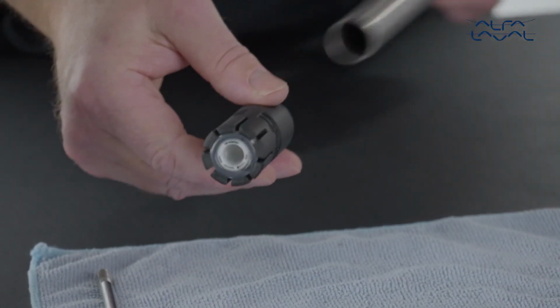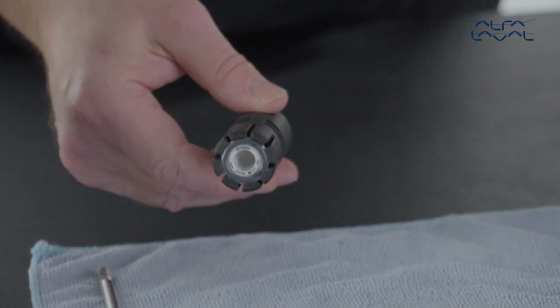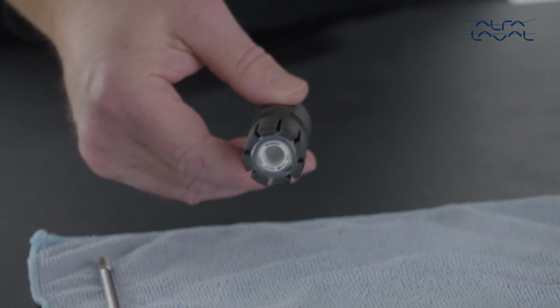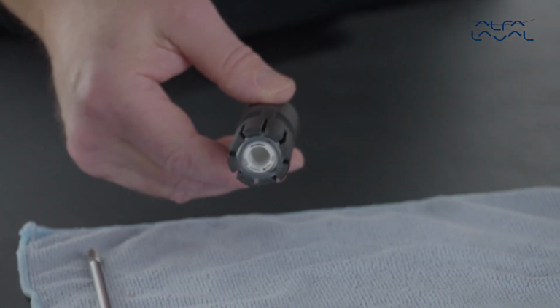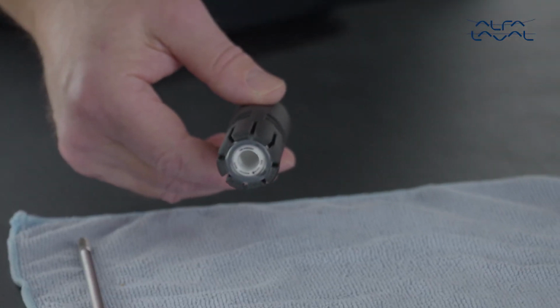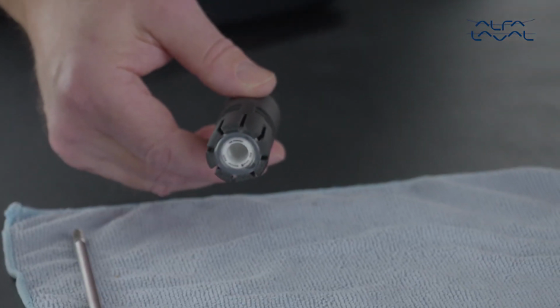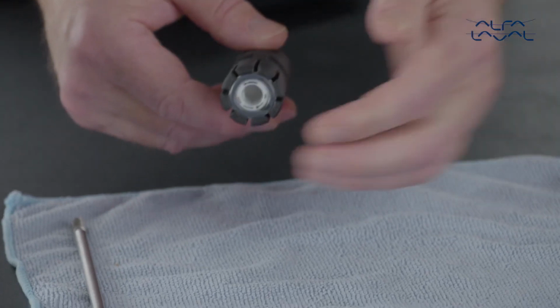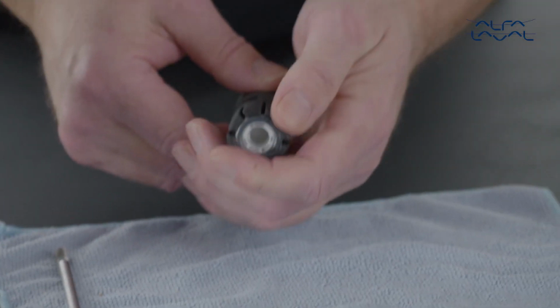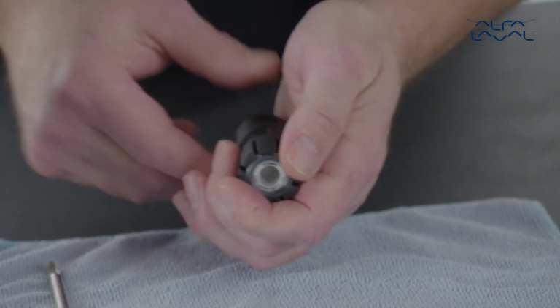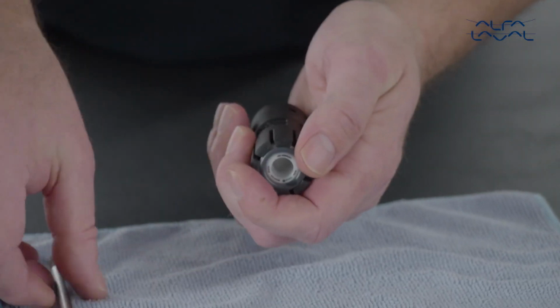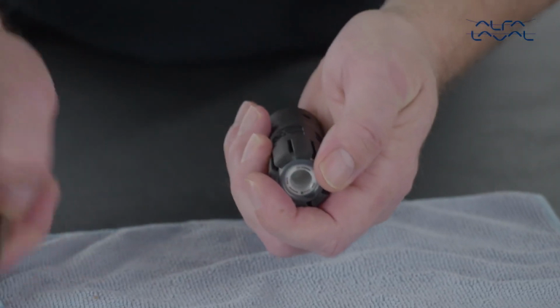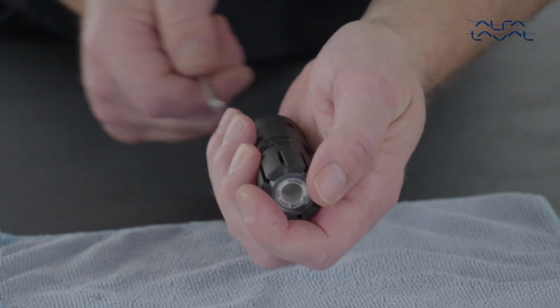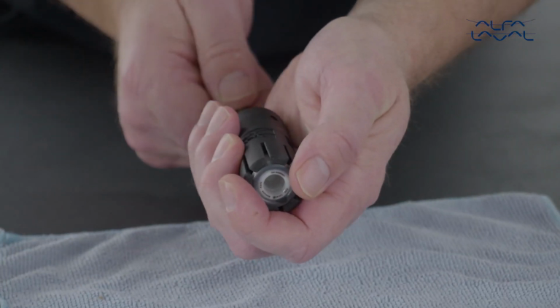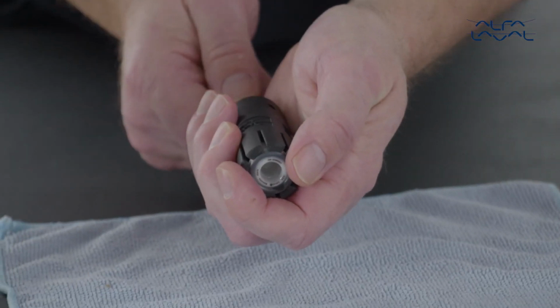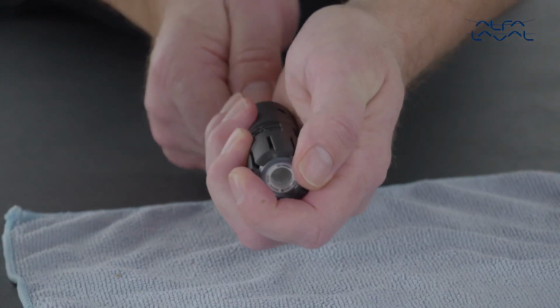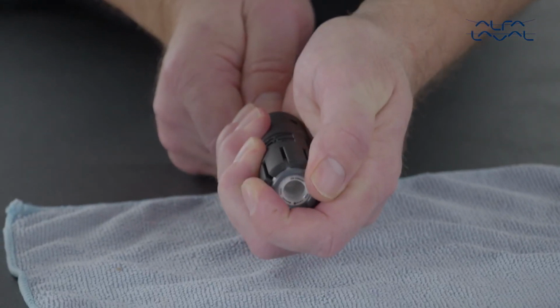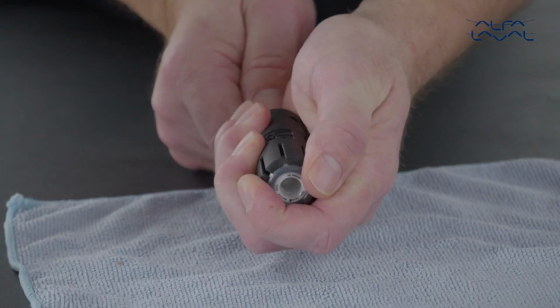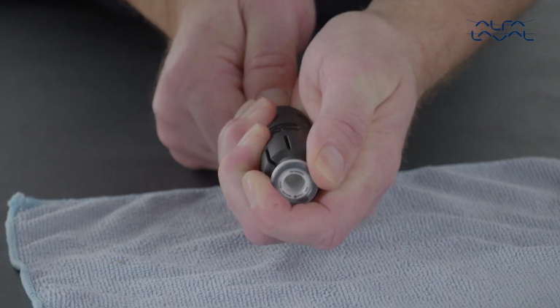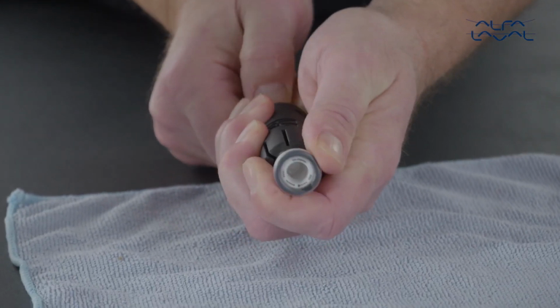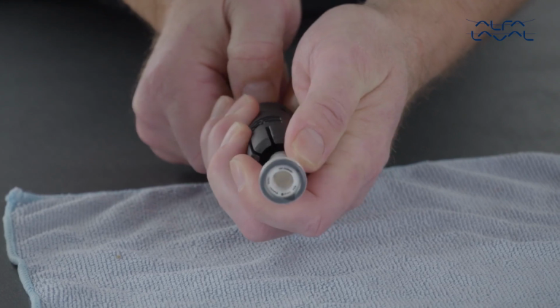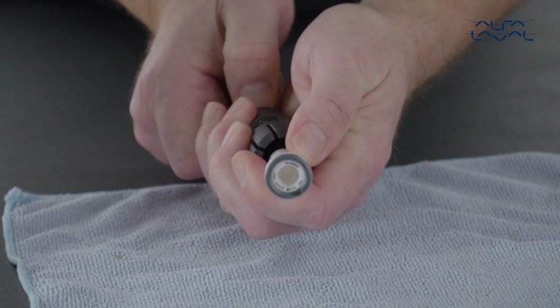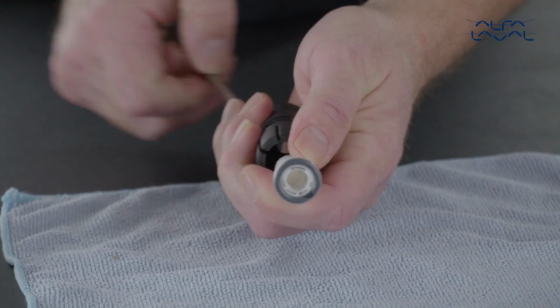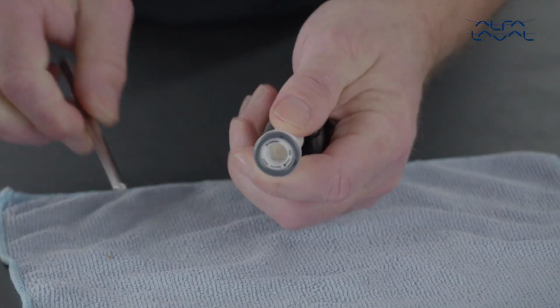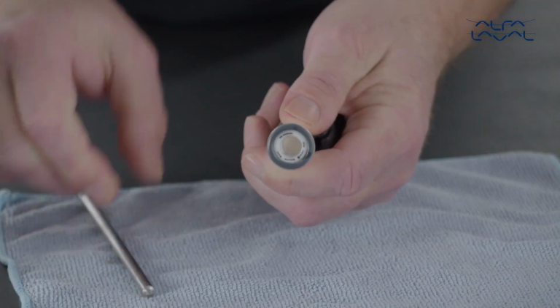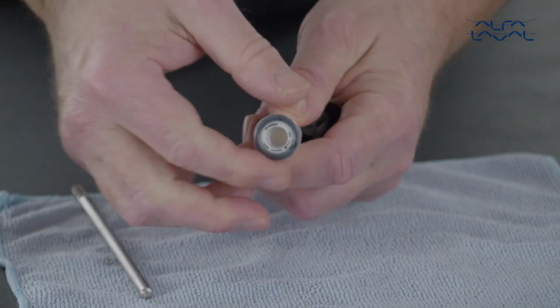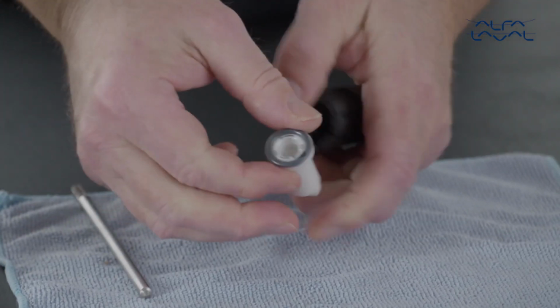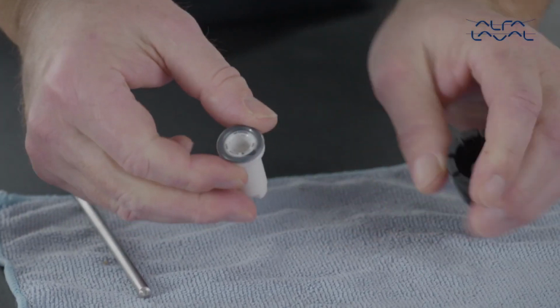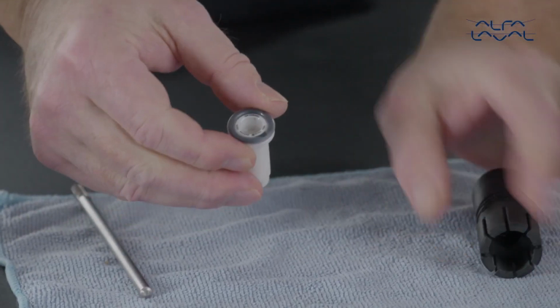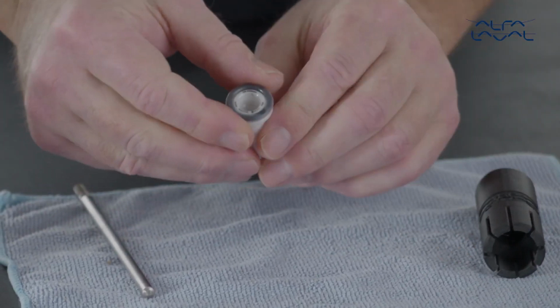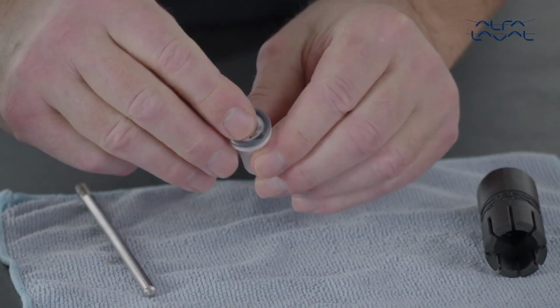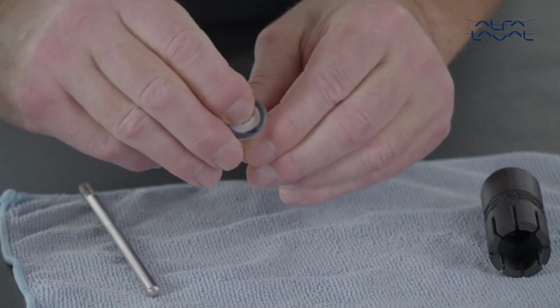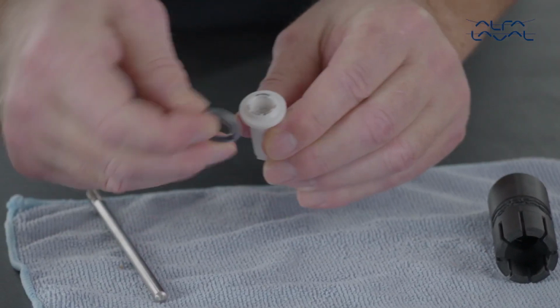Now push the male bearing and O-ring free from the top of the tool with a round stud. Remove the O-ring.